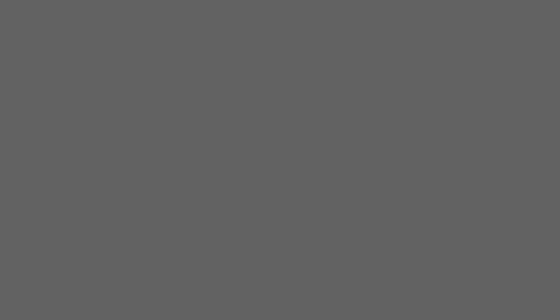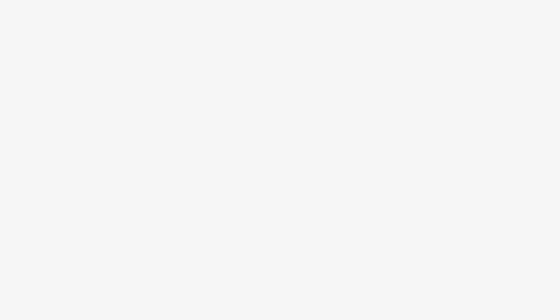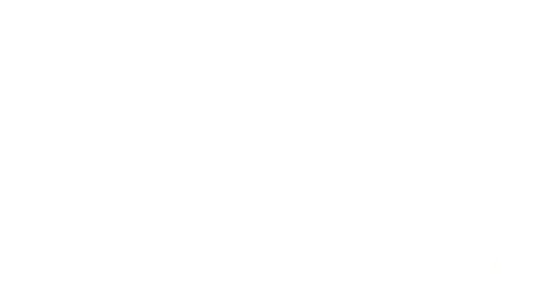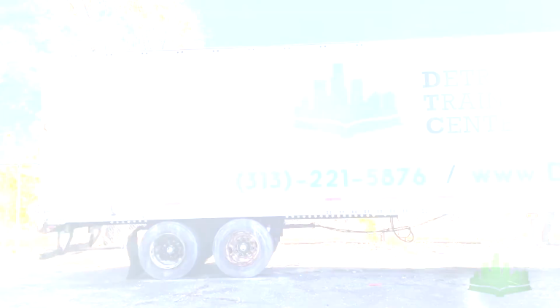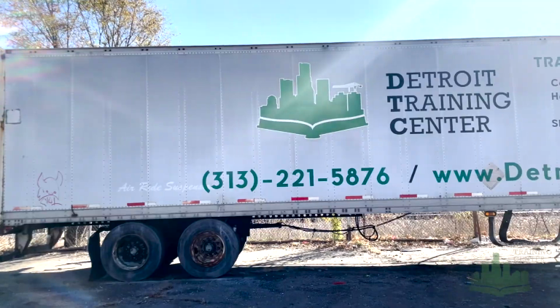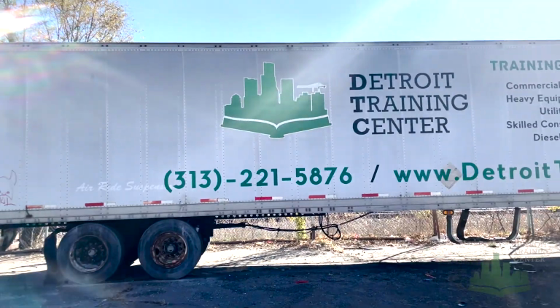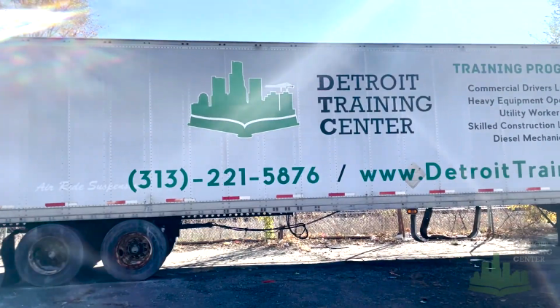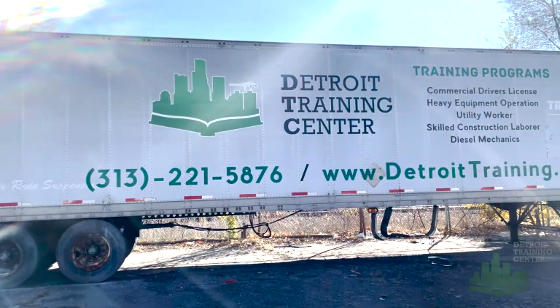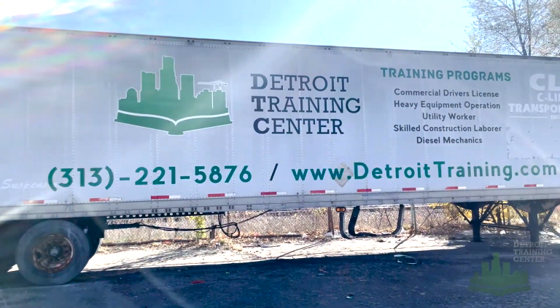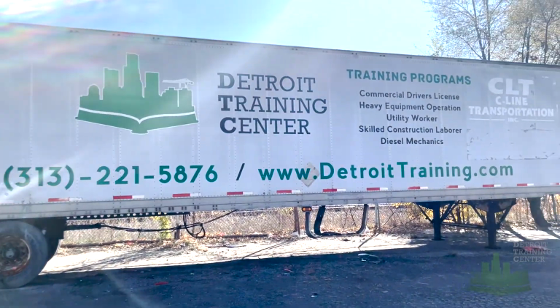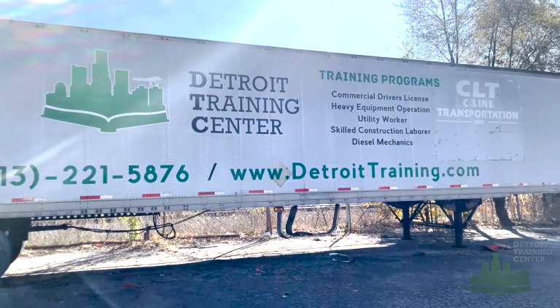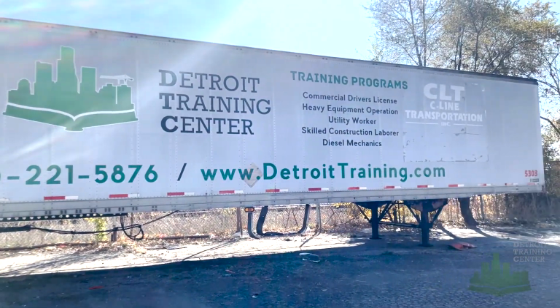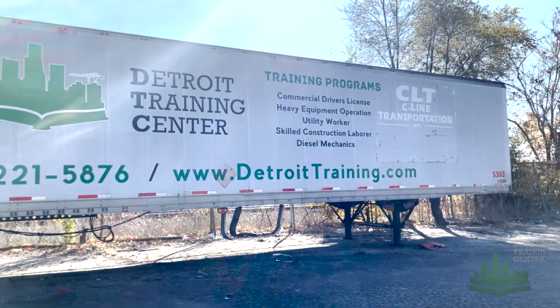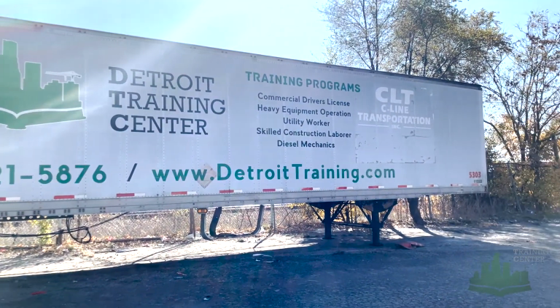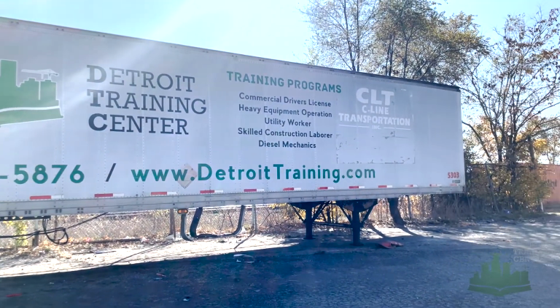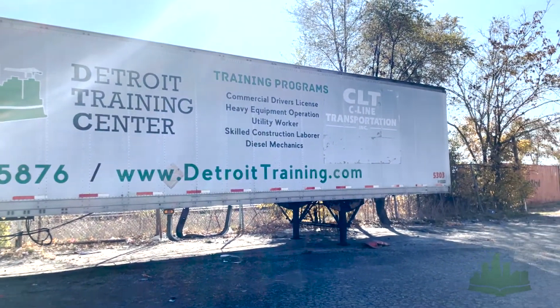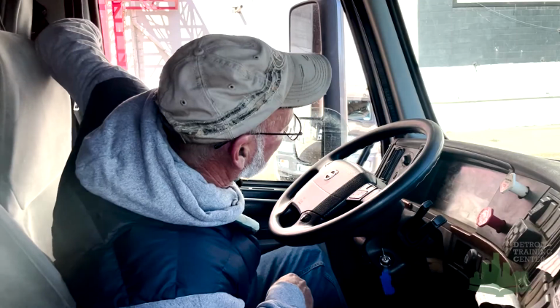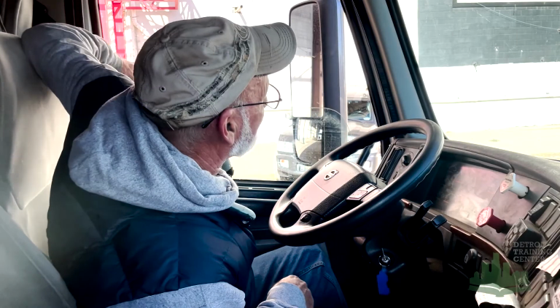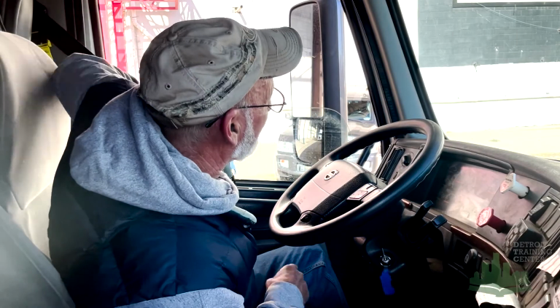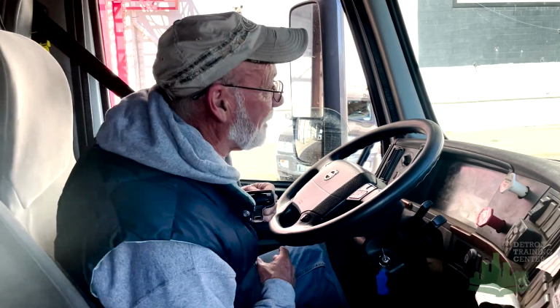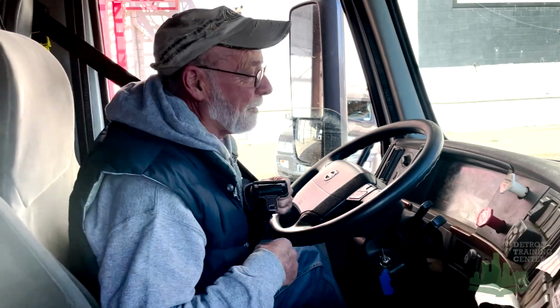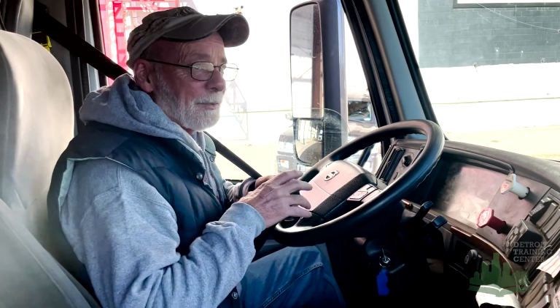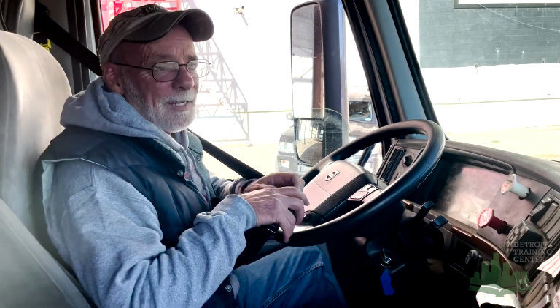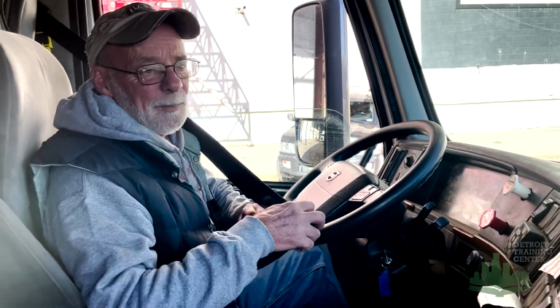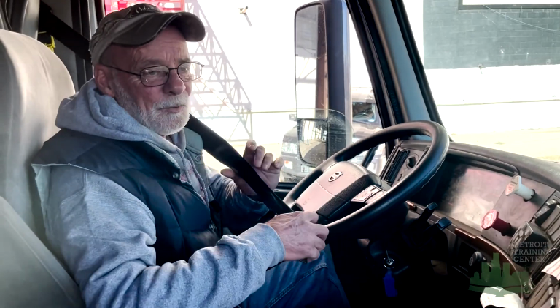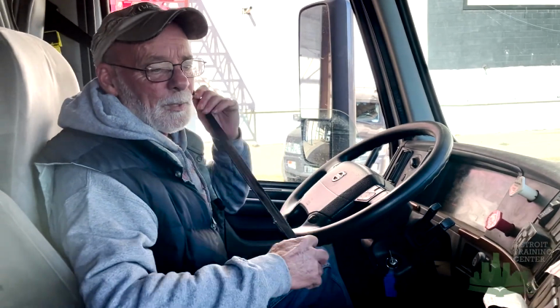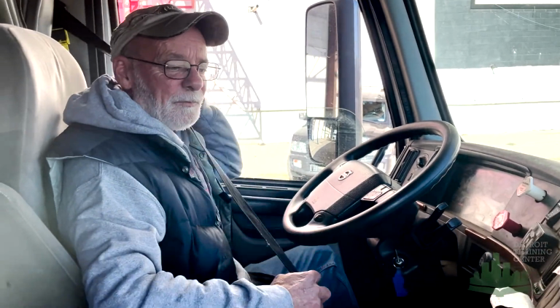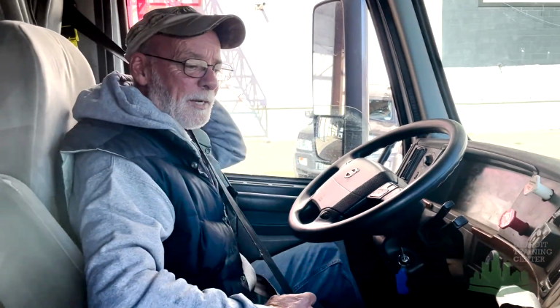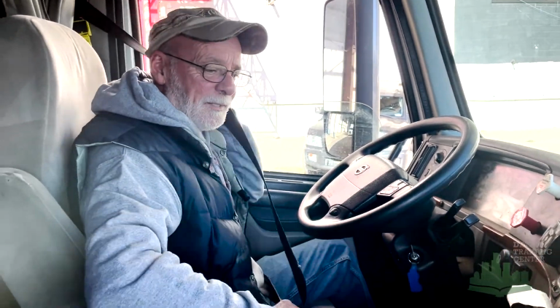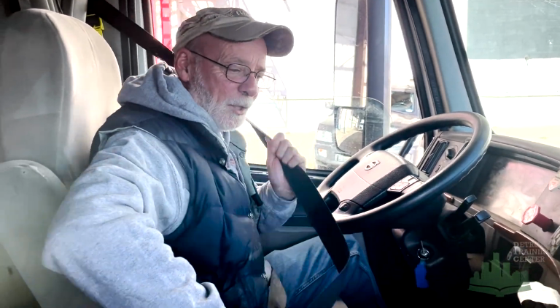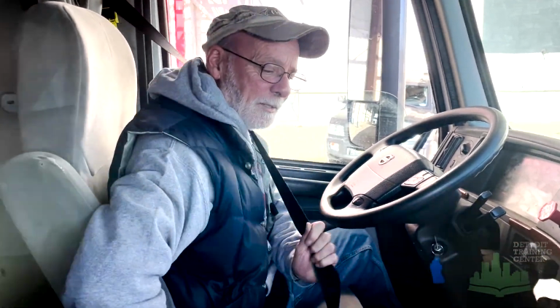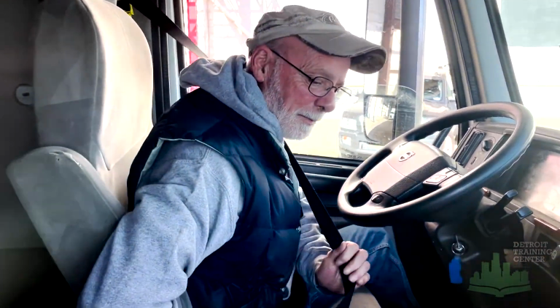This is the Detroit Training Center pre-trip. I'm going to start off with my seat belt. I've got it mounted and secured, not damaged, no rips or frays, and adjusted to me.